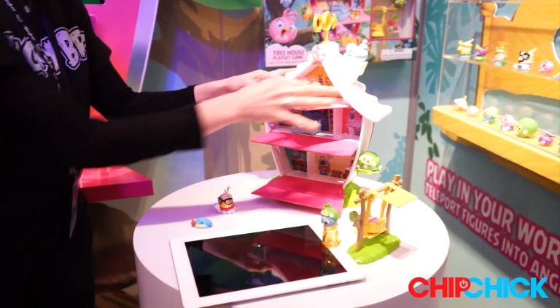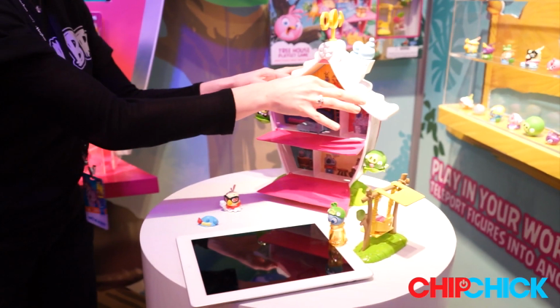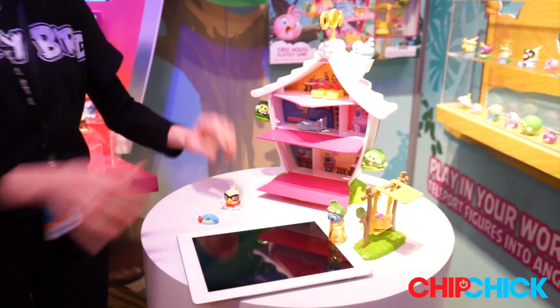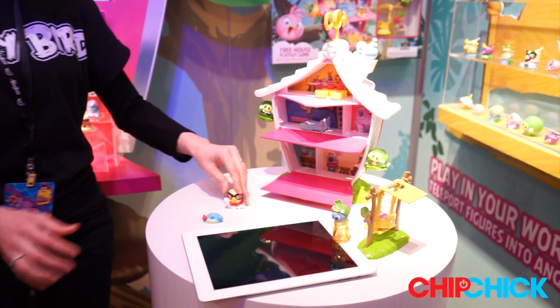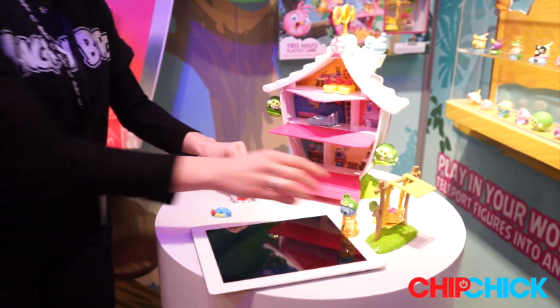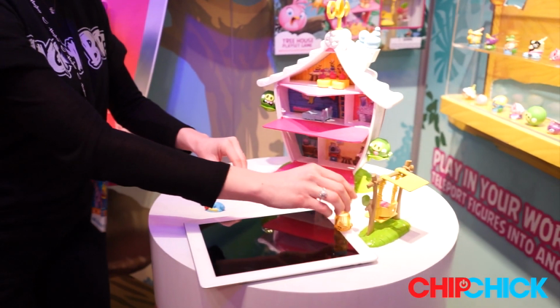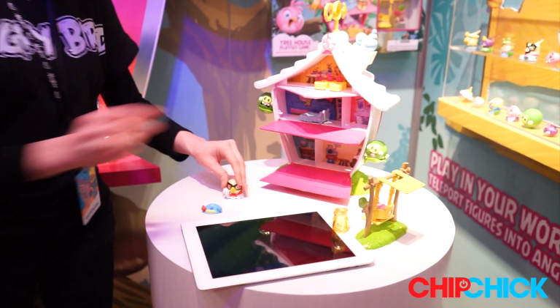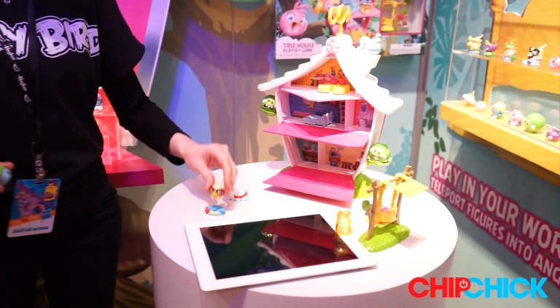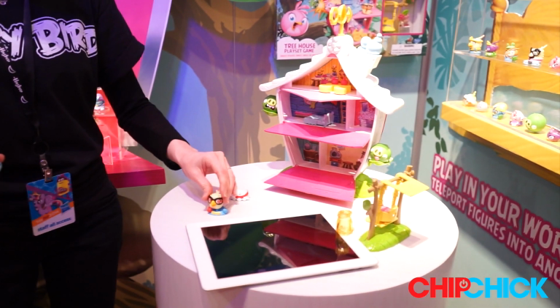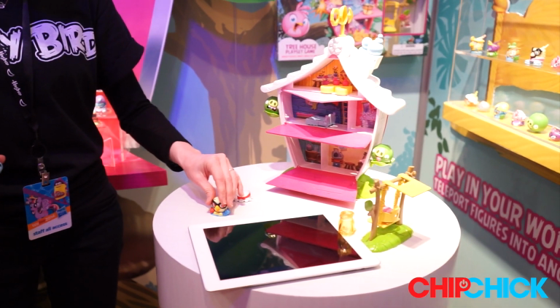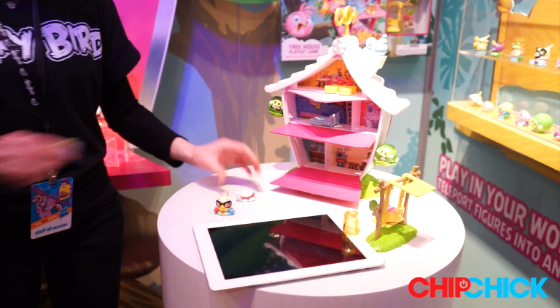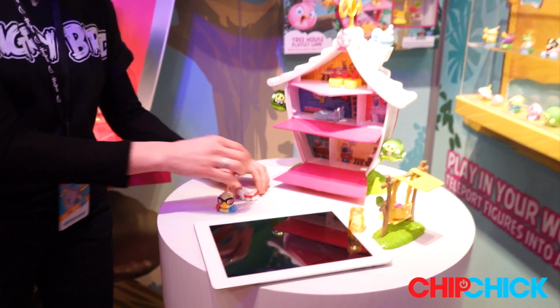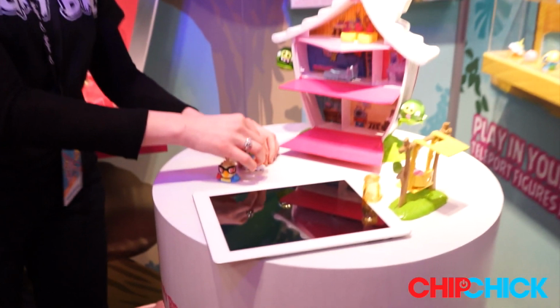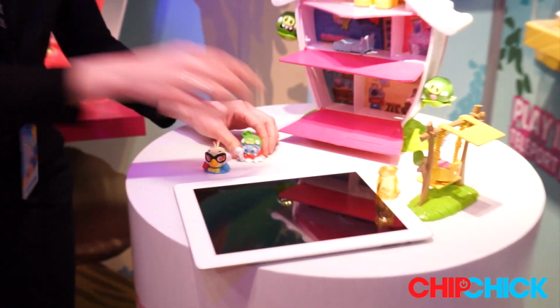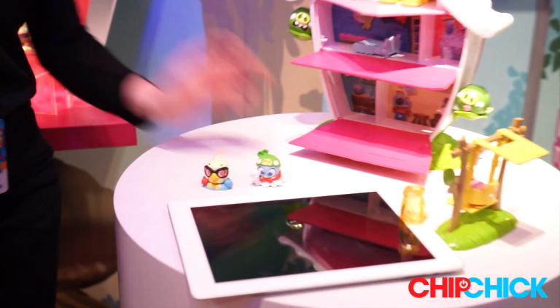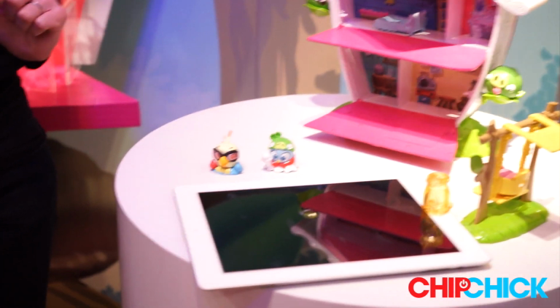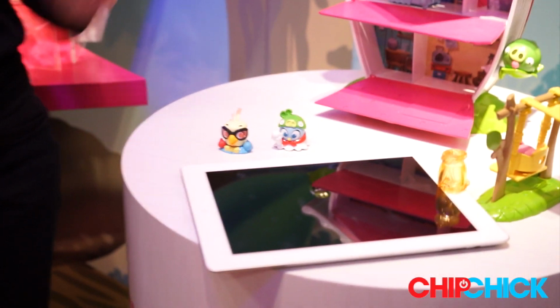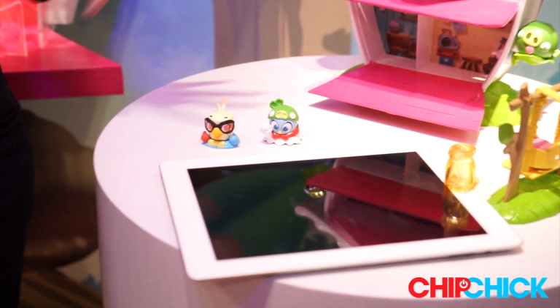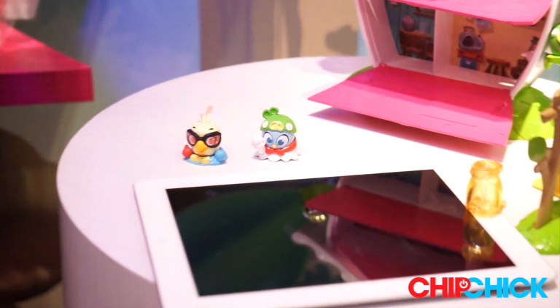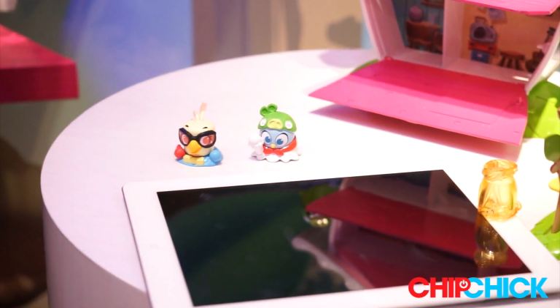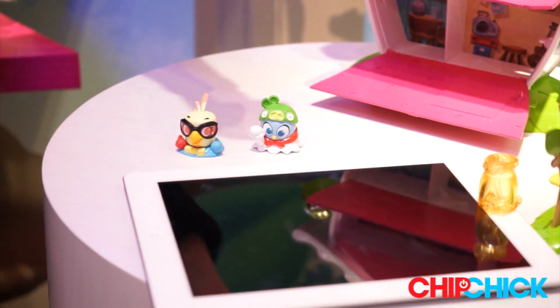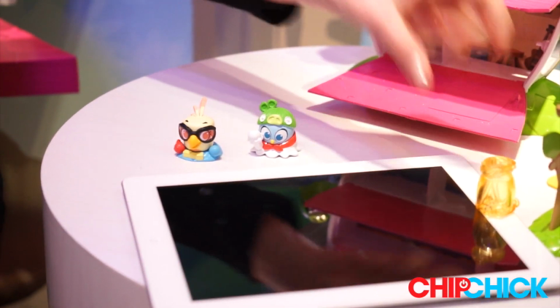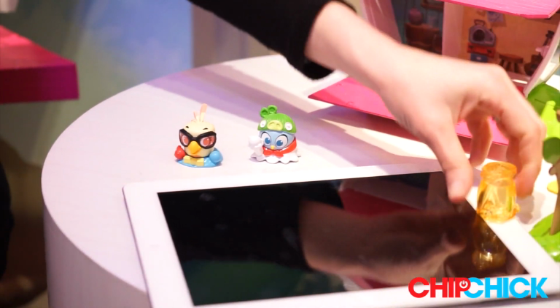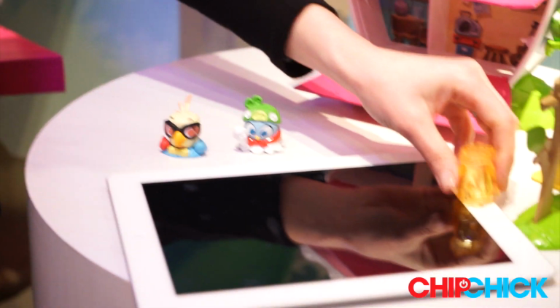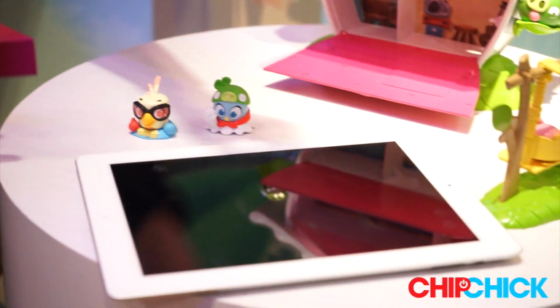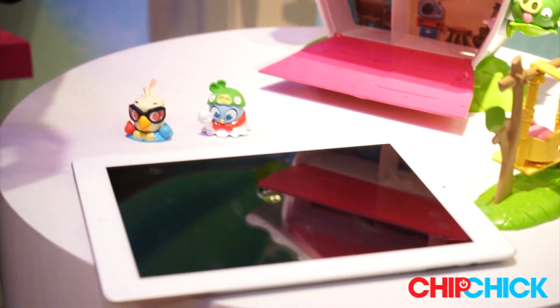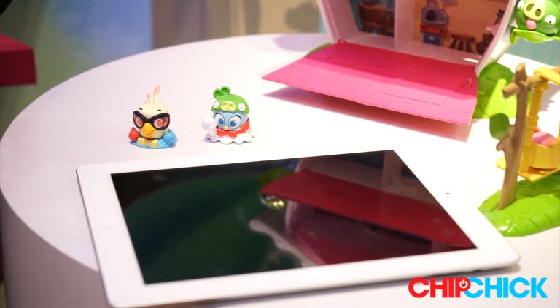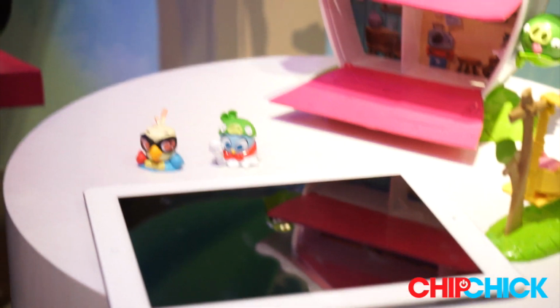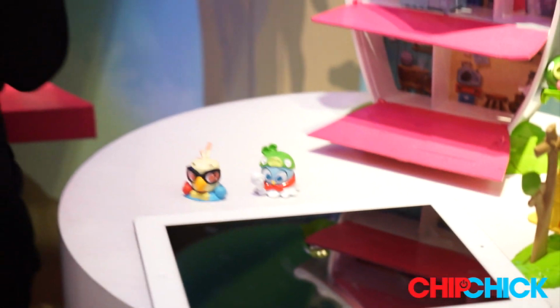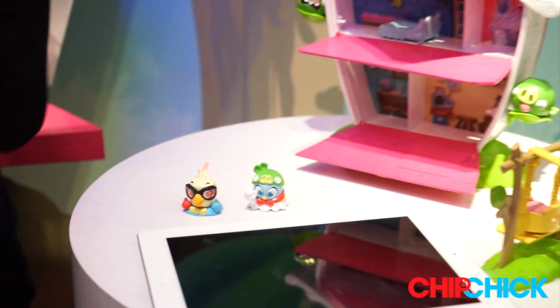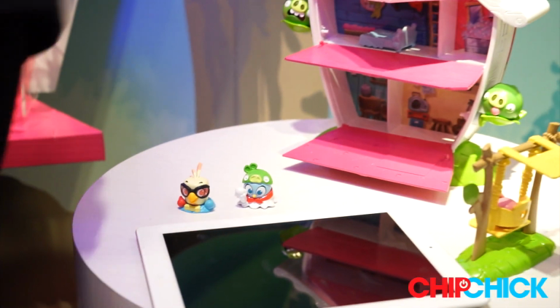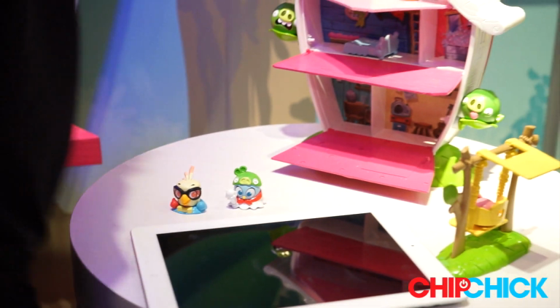You can also mix and match their accessory bases, creating whole new outfits and looks. Each one of these characters can be teleported into the app through the telepod base, which comes with every set.